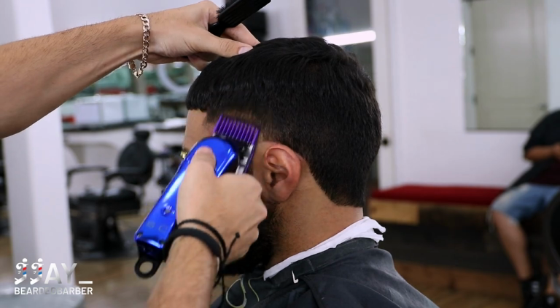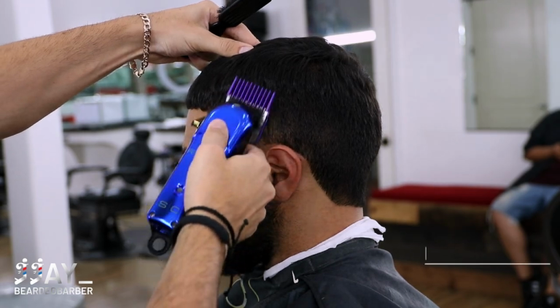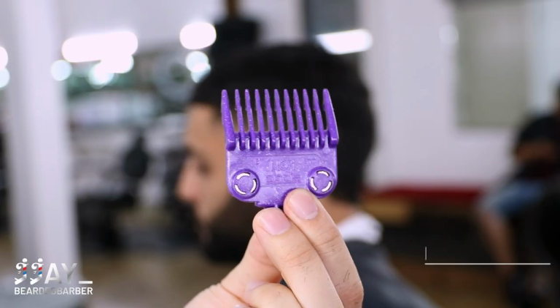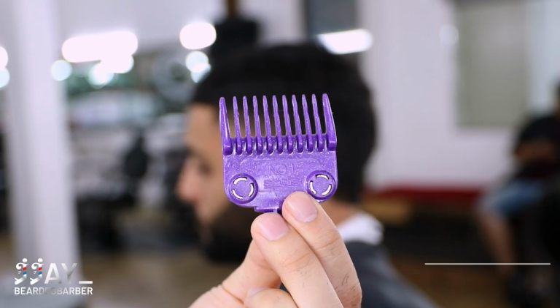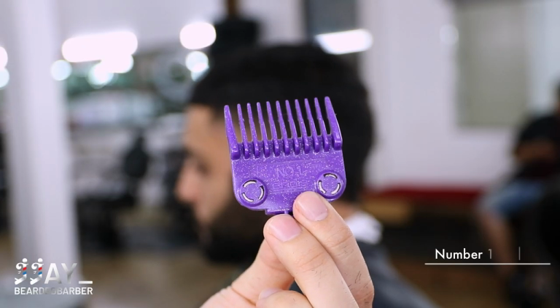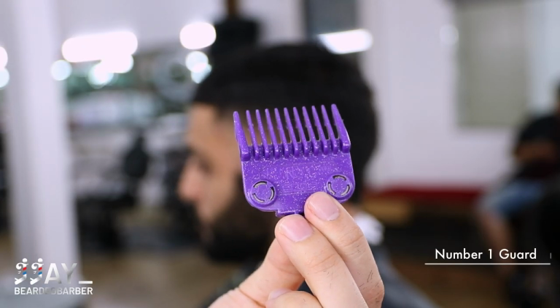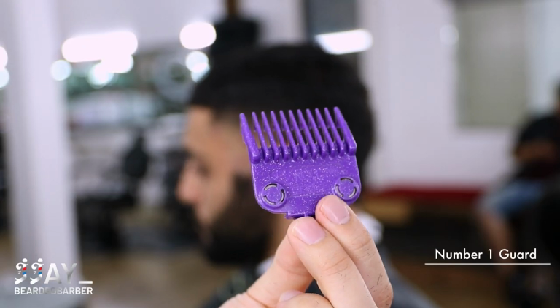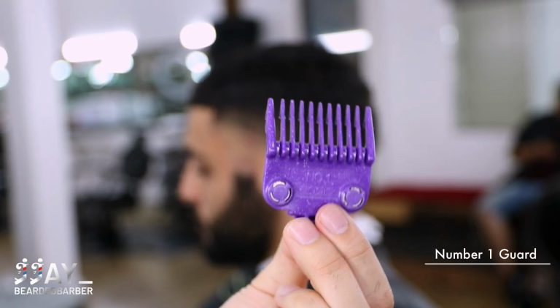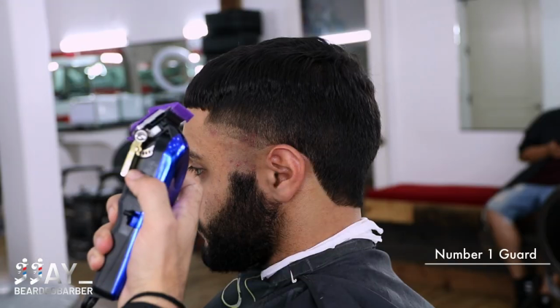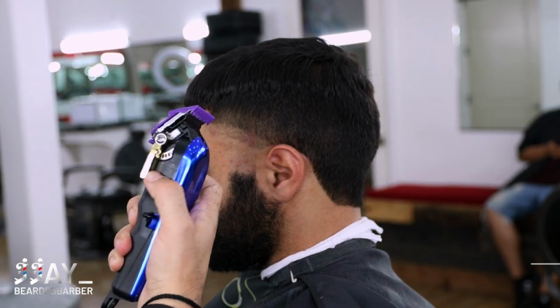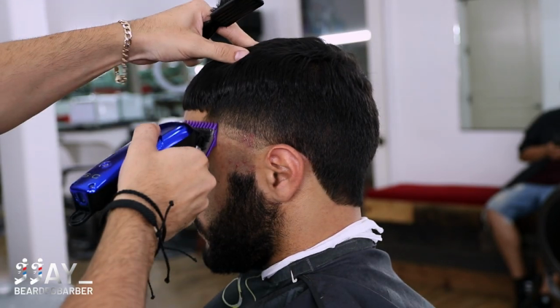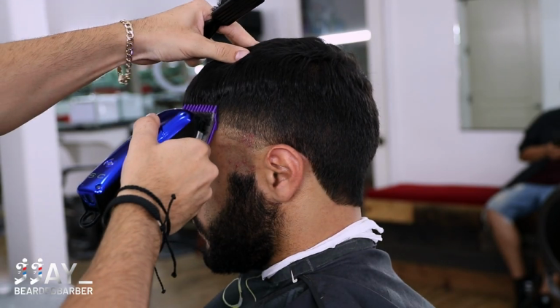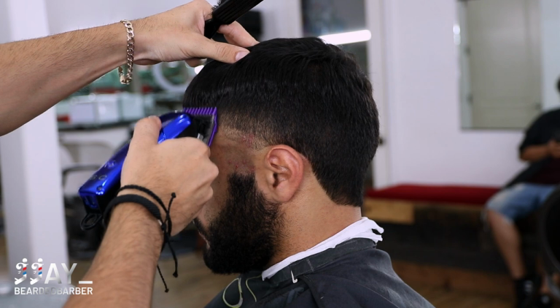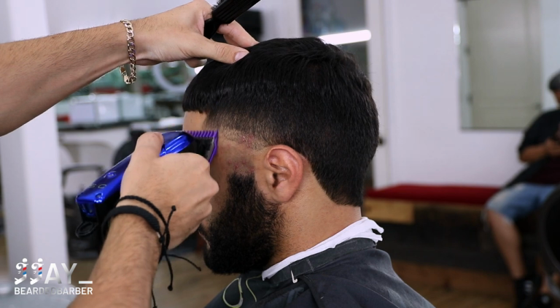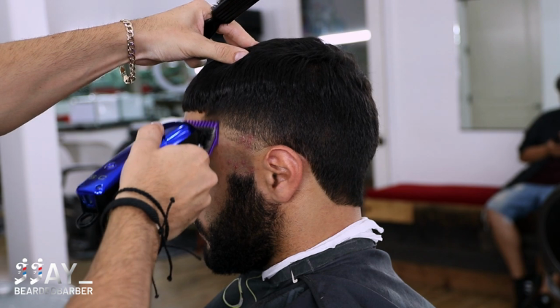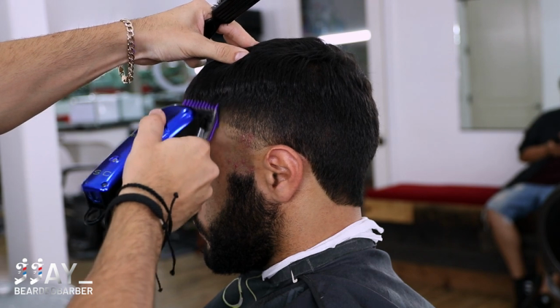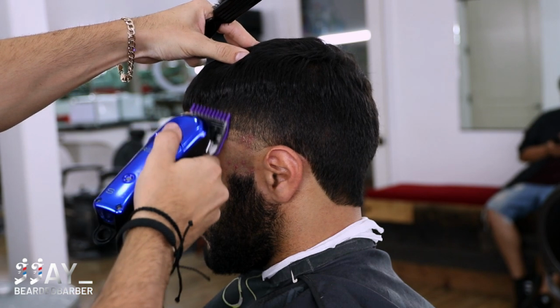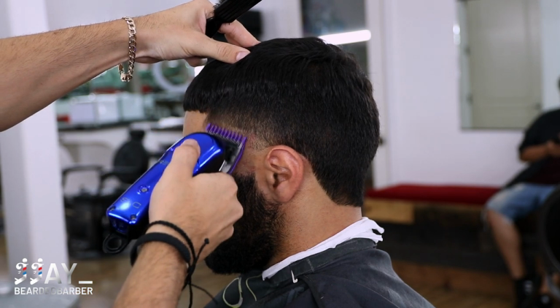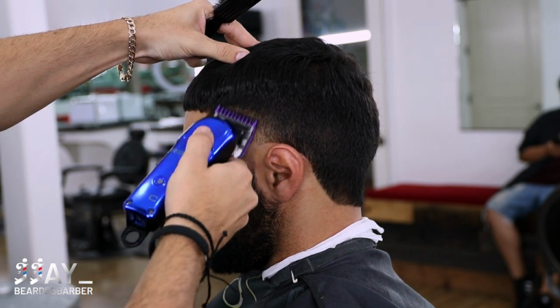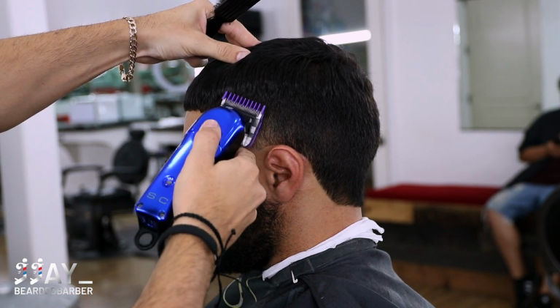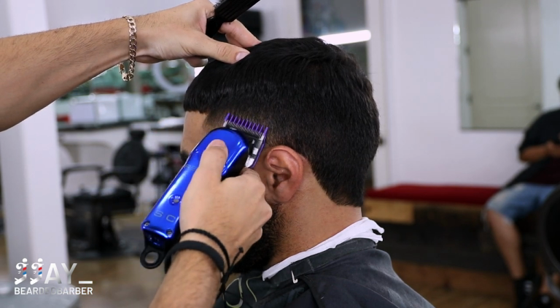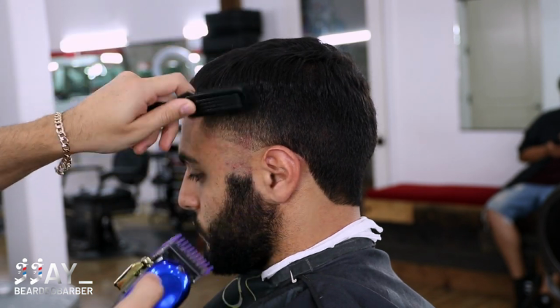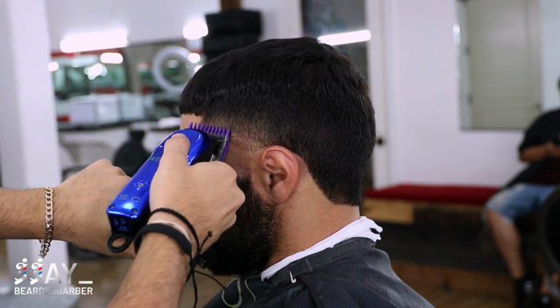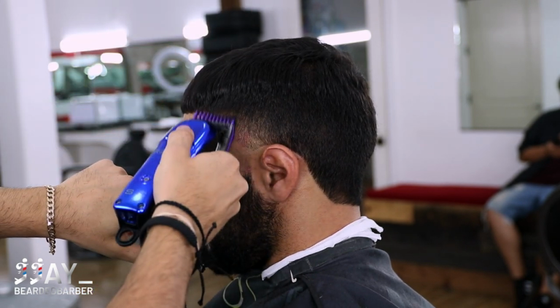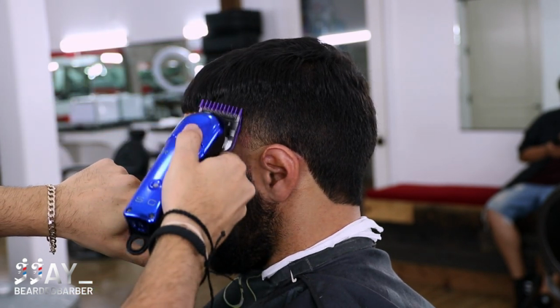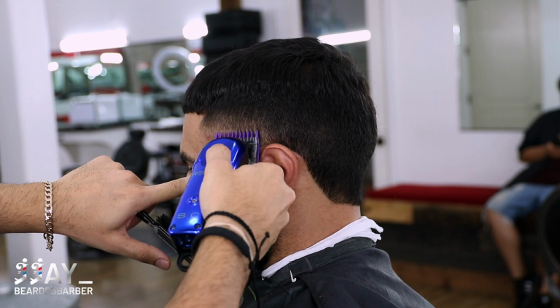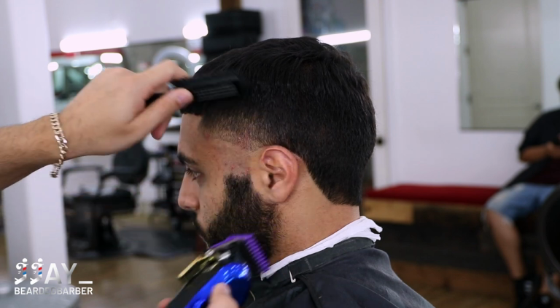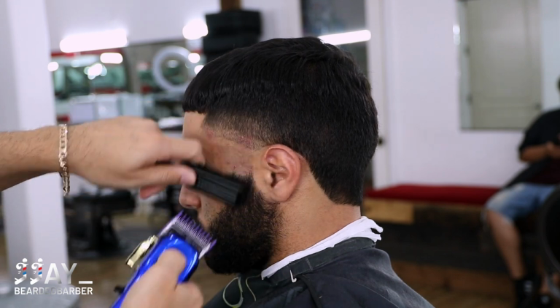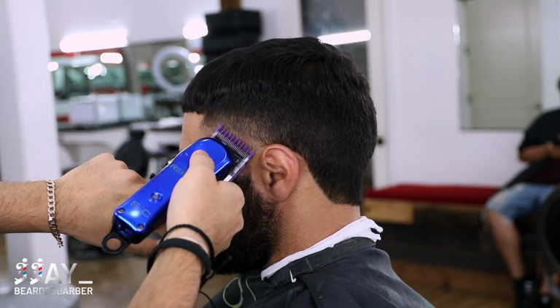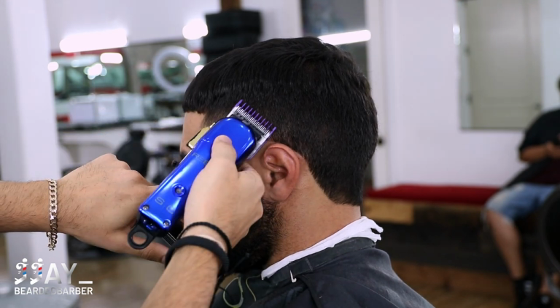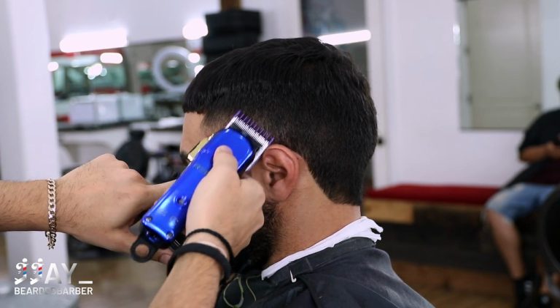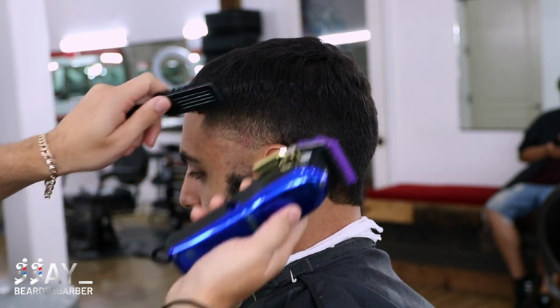After the two guard, take your number one guard with the blade open and repeat the same steps. Then we're gonna slowly close that down until it's fully closed, and we'll move on to the next guard which will be the zero guard, and repeat the same steps.